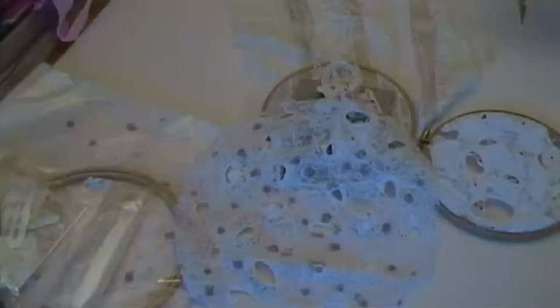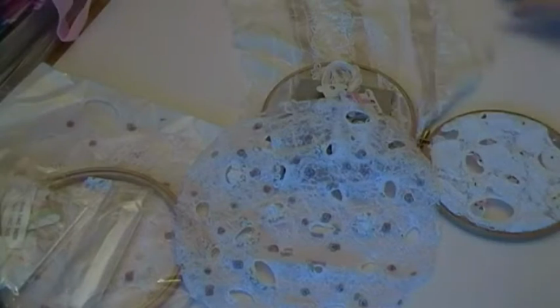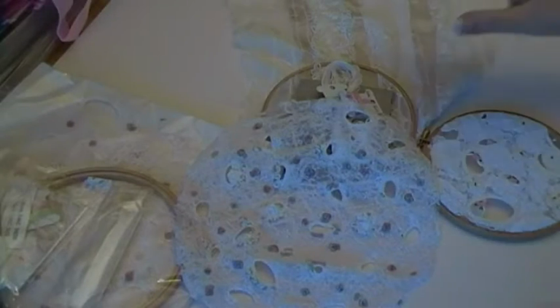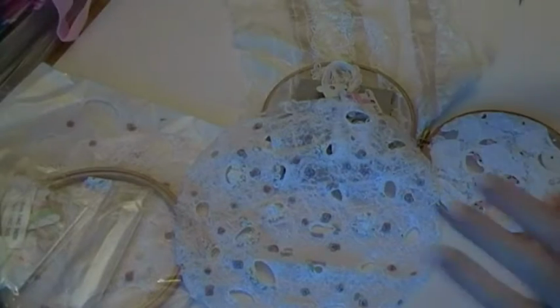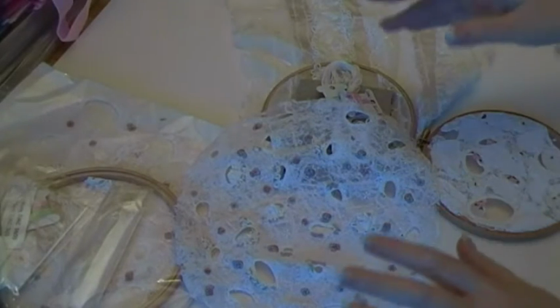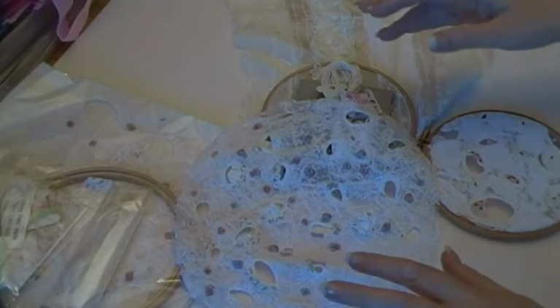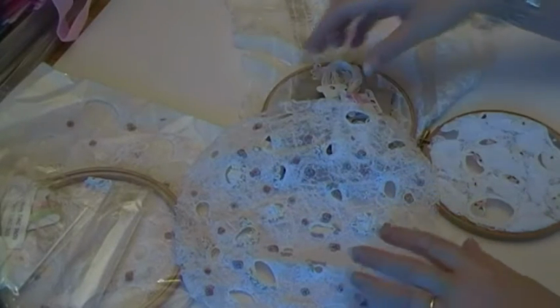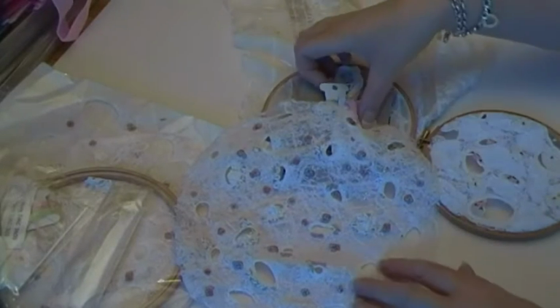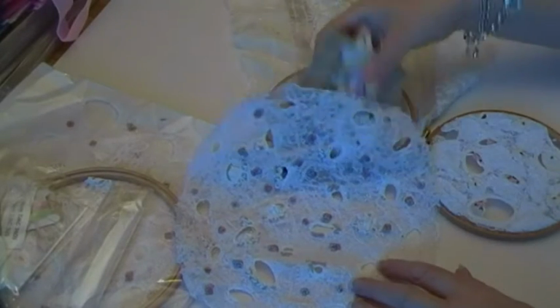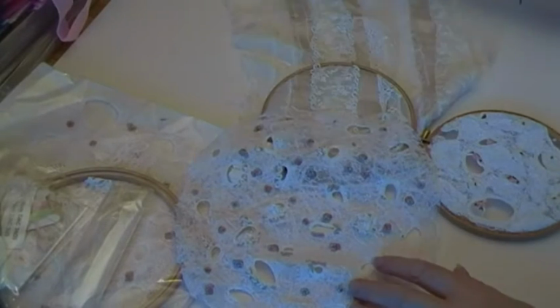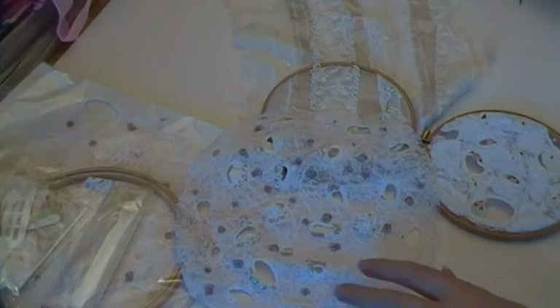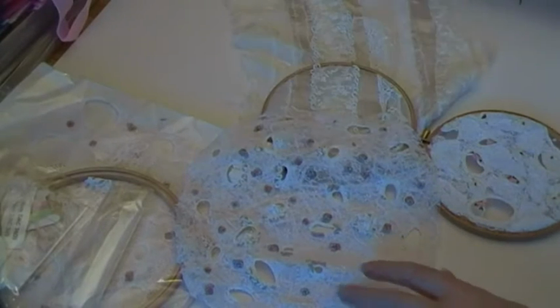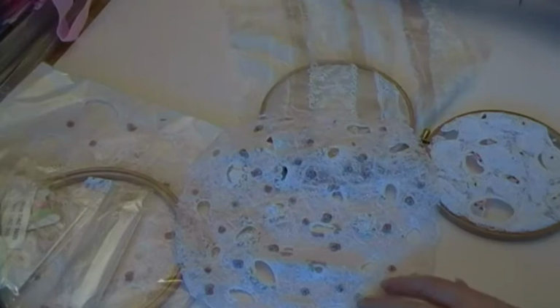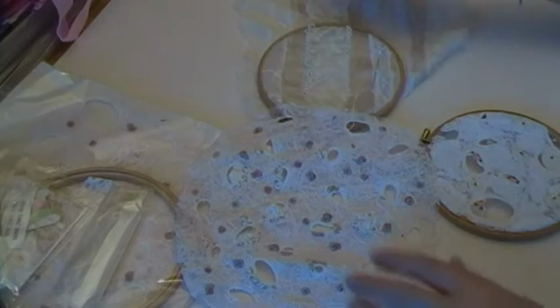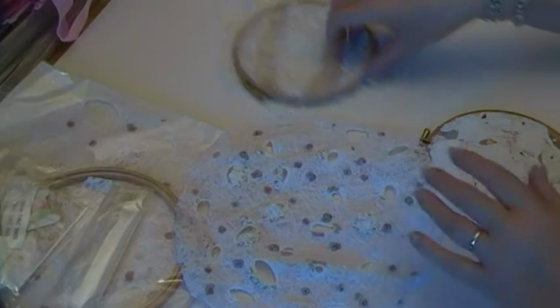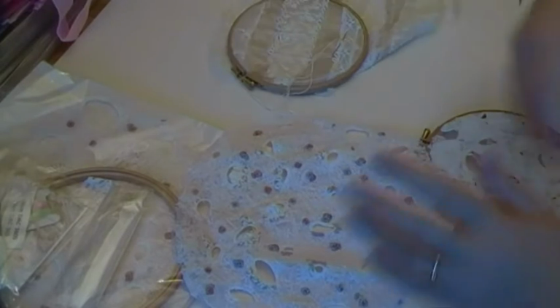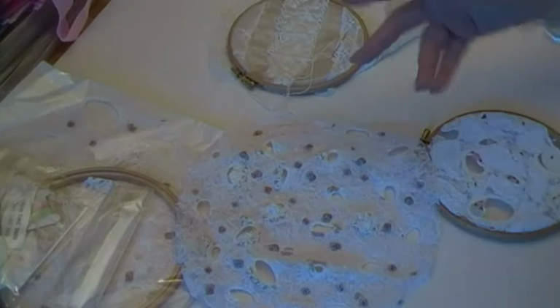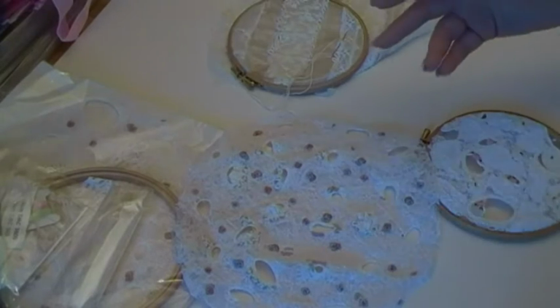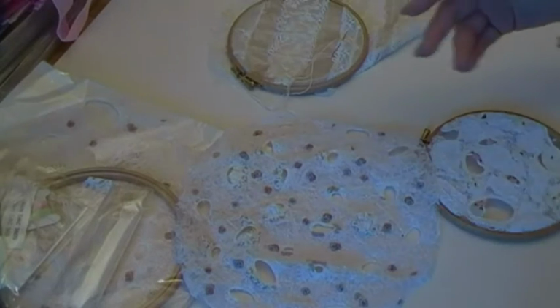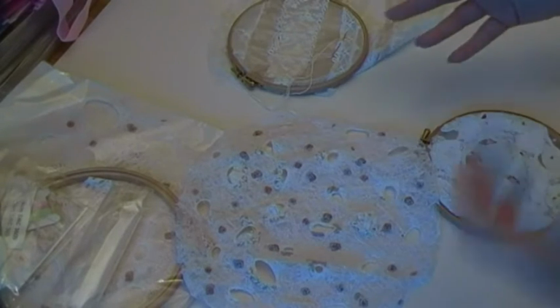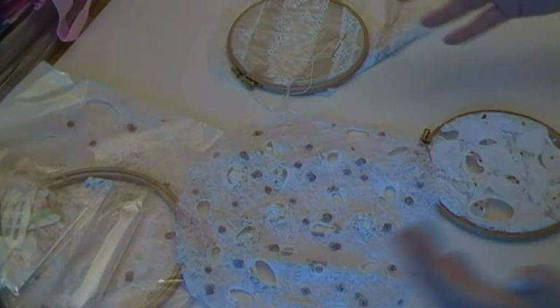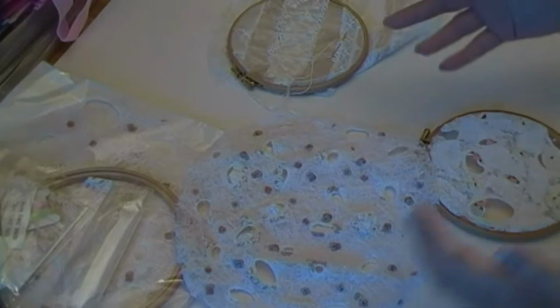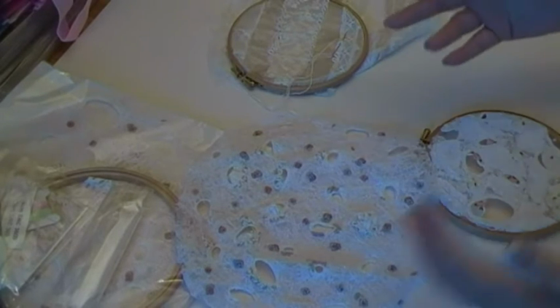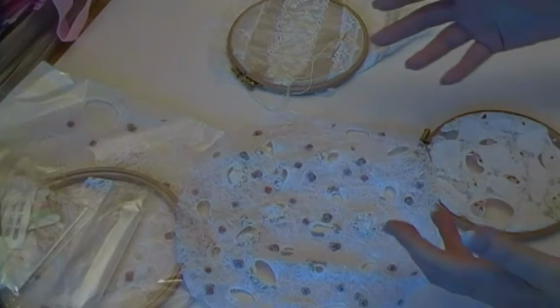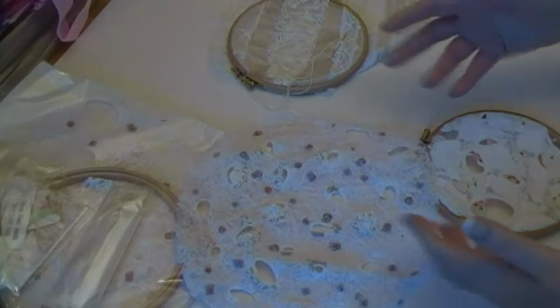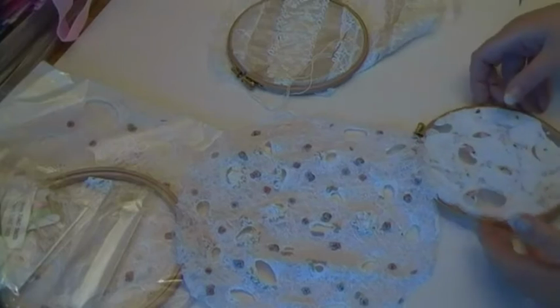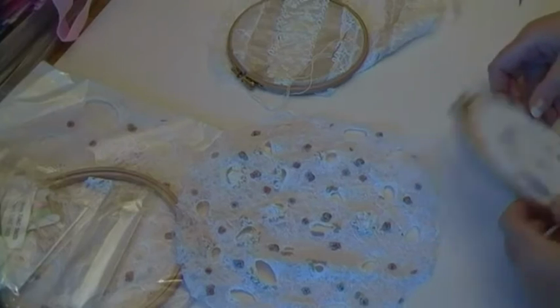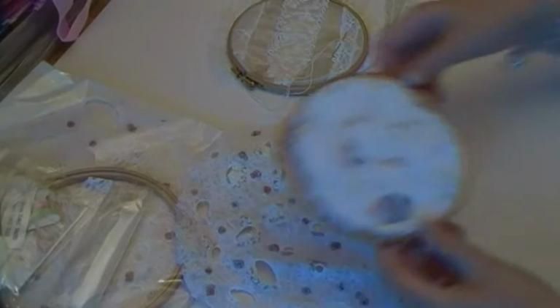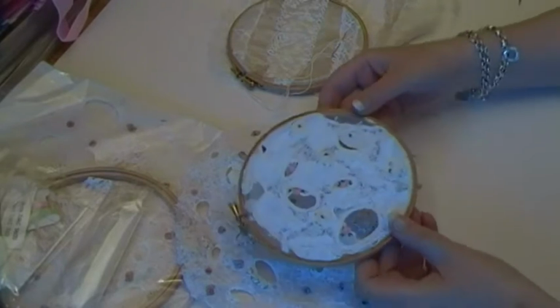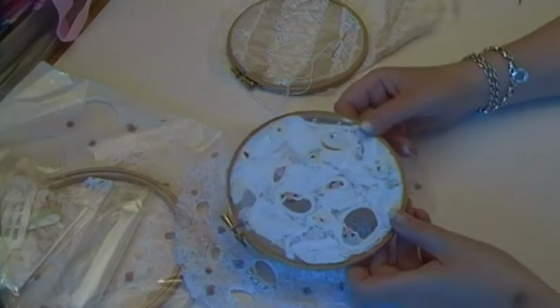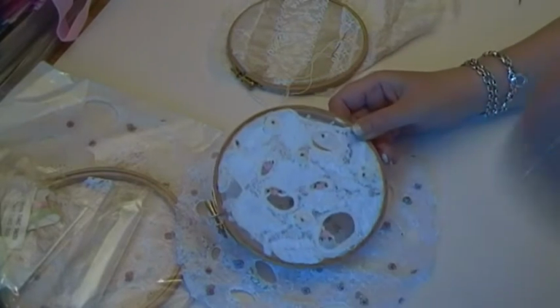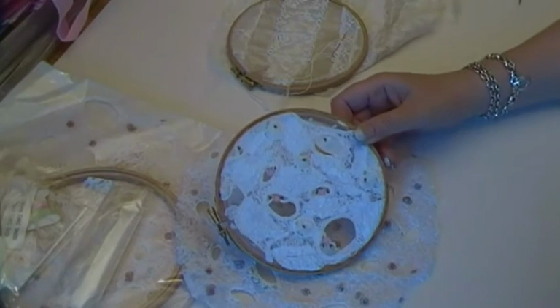Hi. I'm not going to do any stitching today, I don't think. I just wanted to show you something about when I was there. When I was there, I was asked to go and do a workshop, and this was what they wanted me to teach in the workshop.